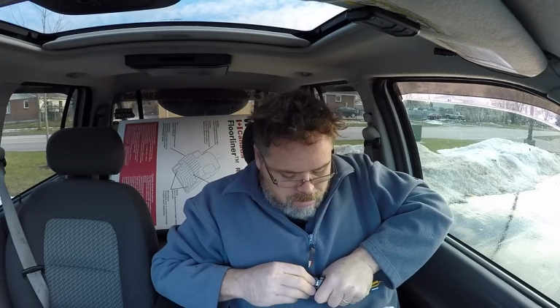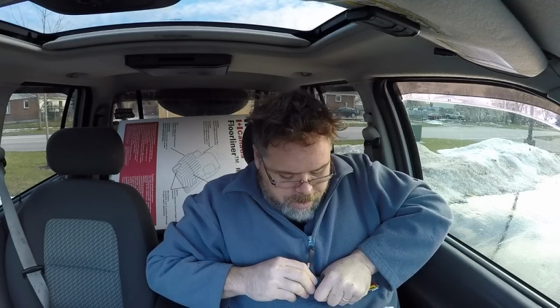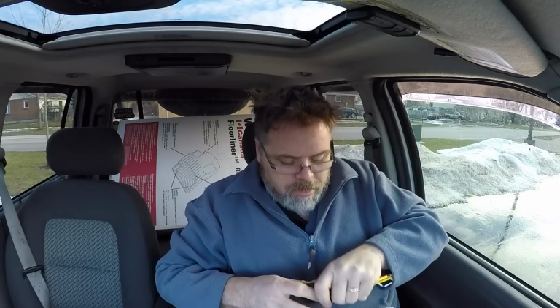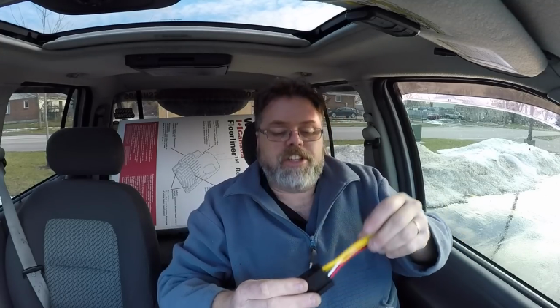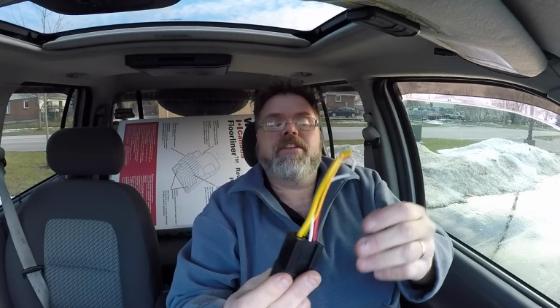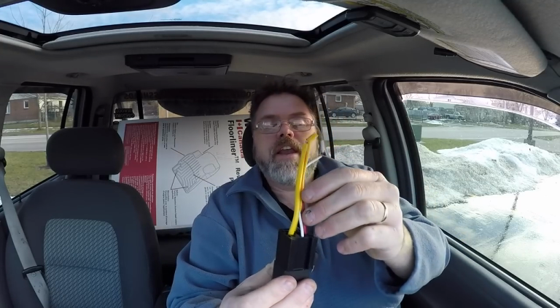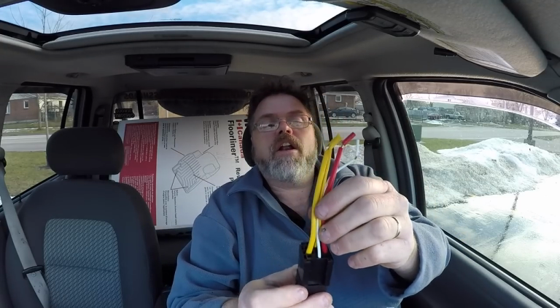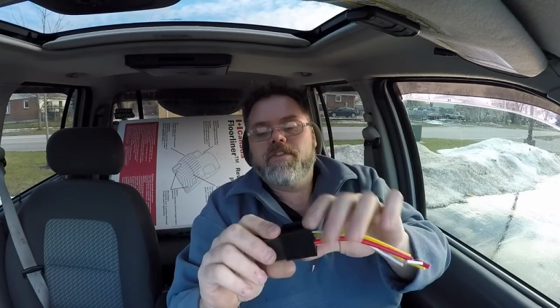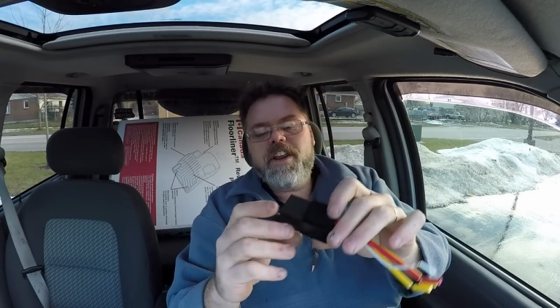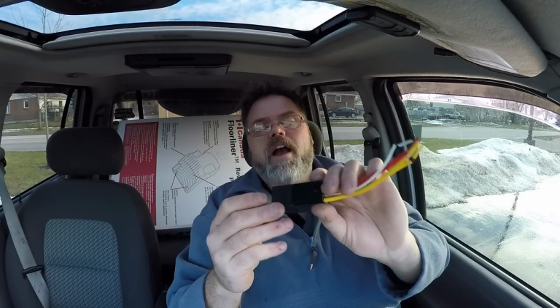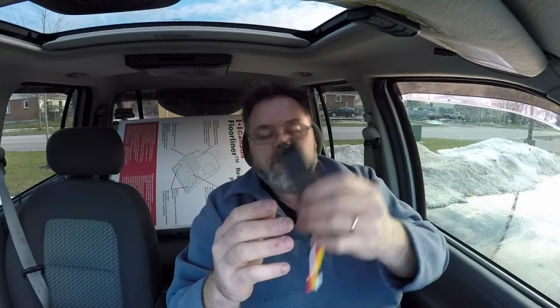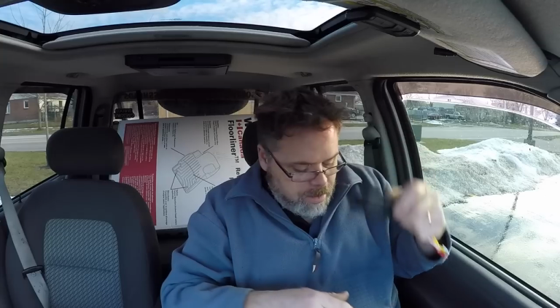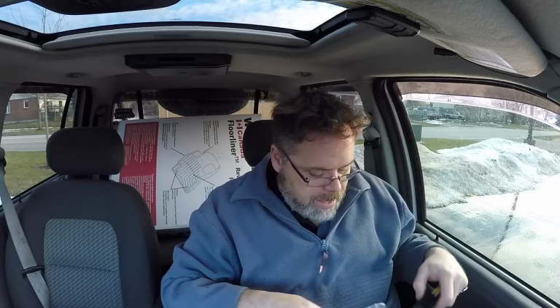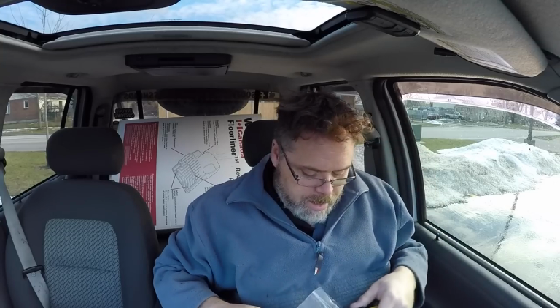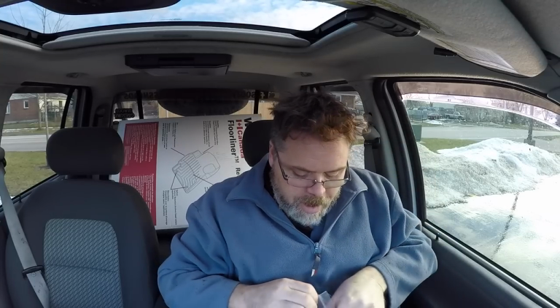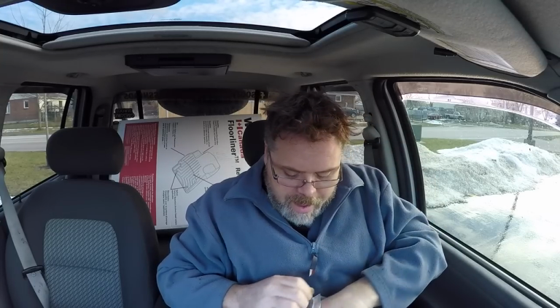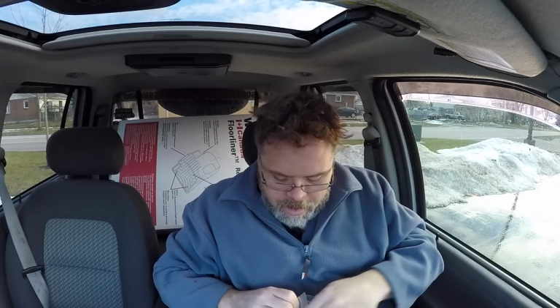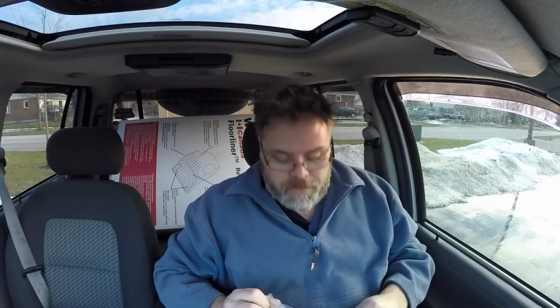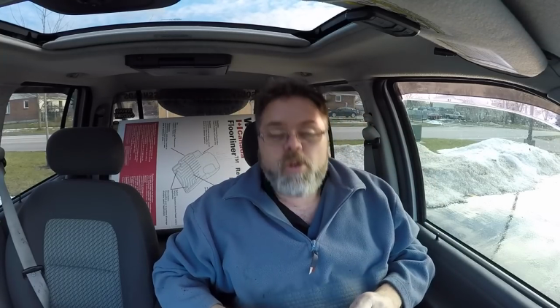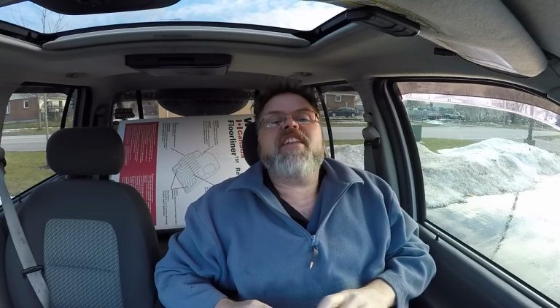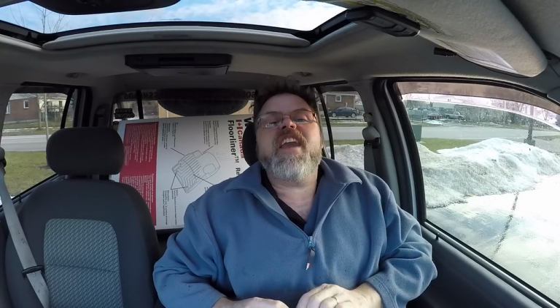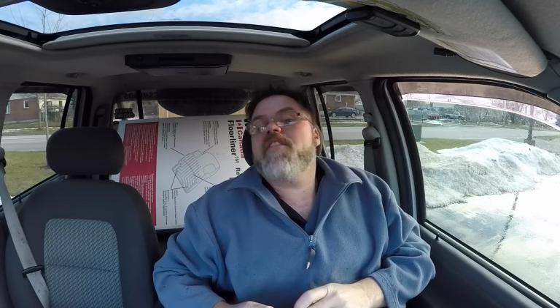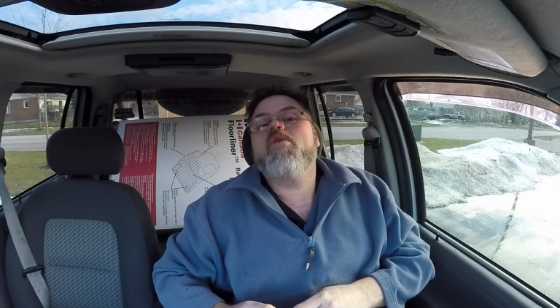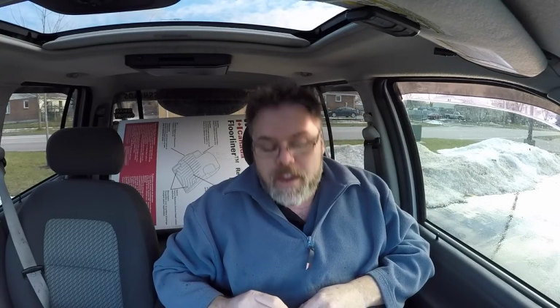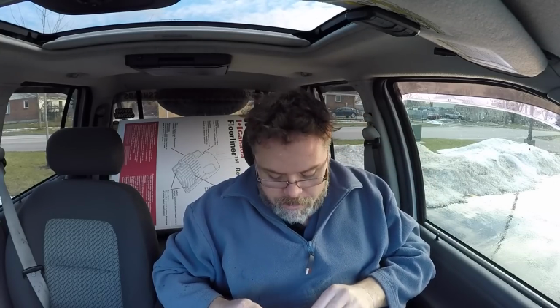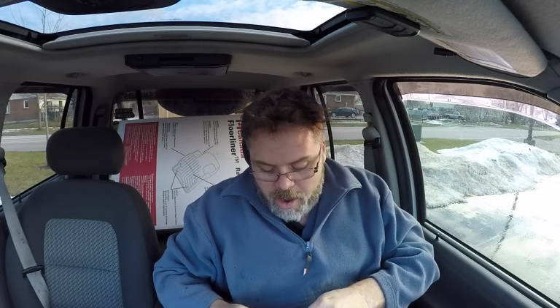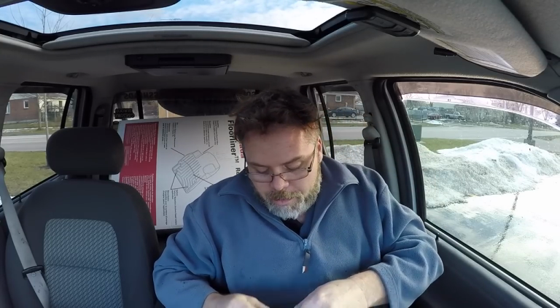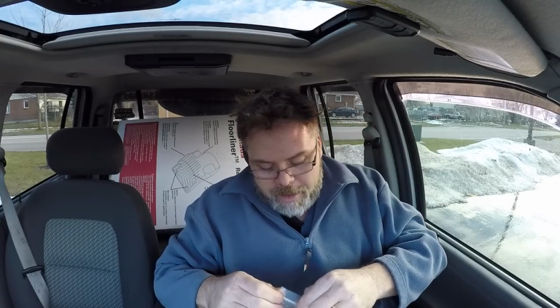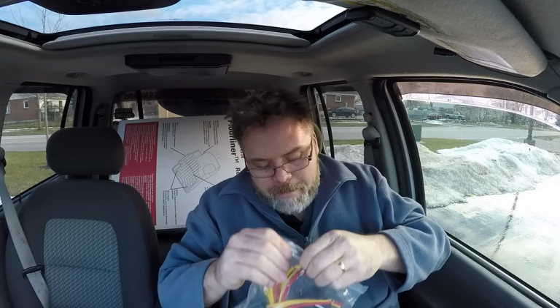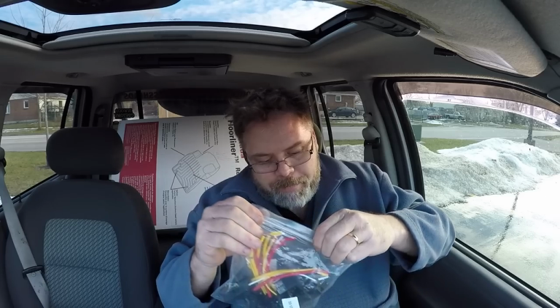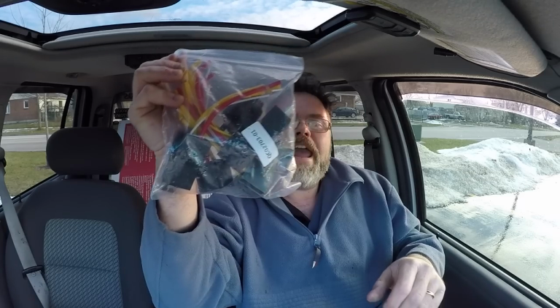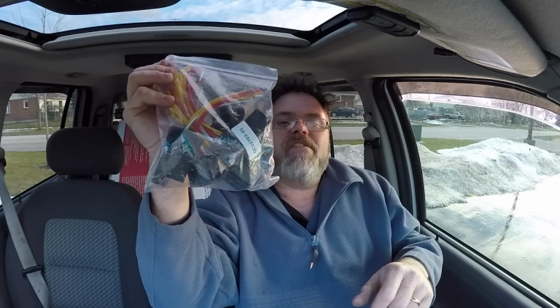Boys, these ones are actually made good, they are. Frig ya. So anyways, I got 5 of them in for some more lights, eh? You never know, right? You never friggin' know. So we got some of them, a baggie of them.